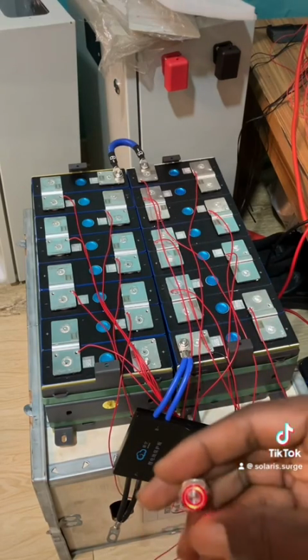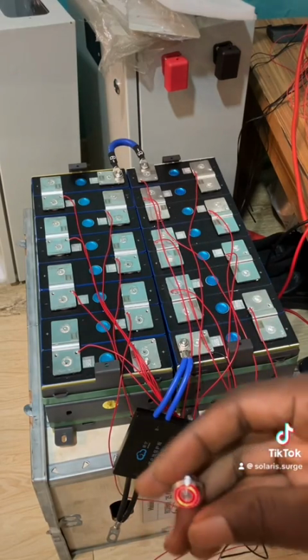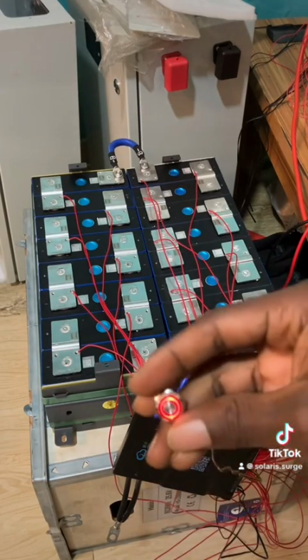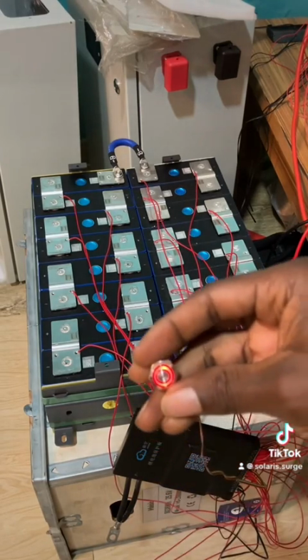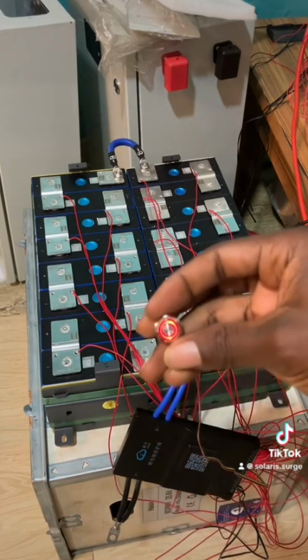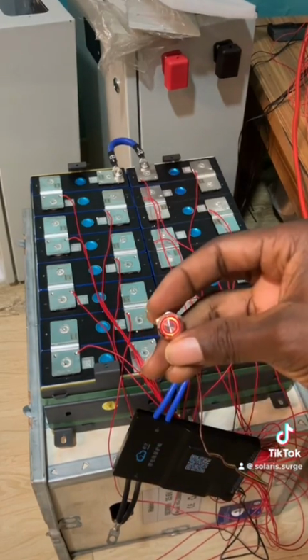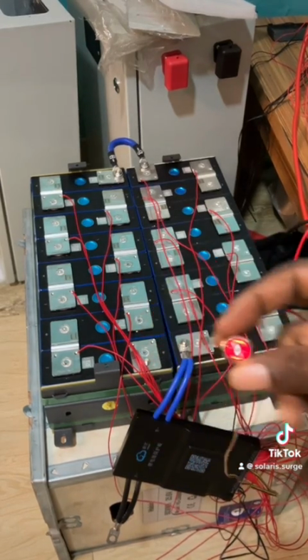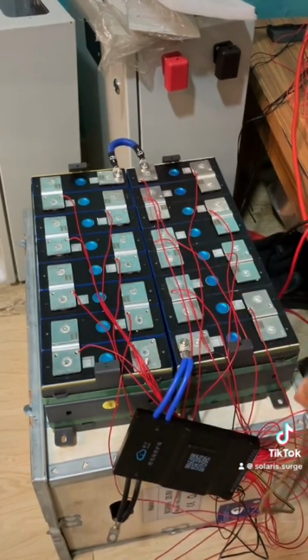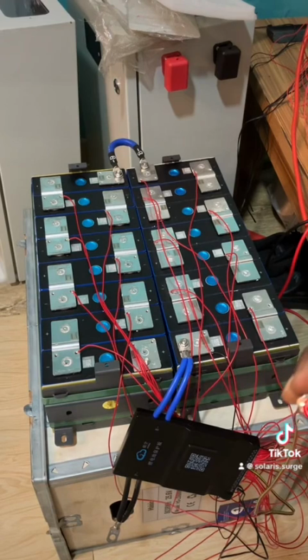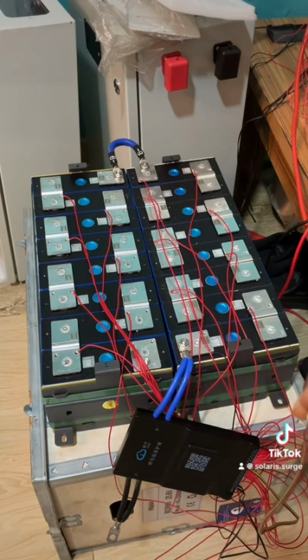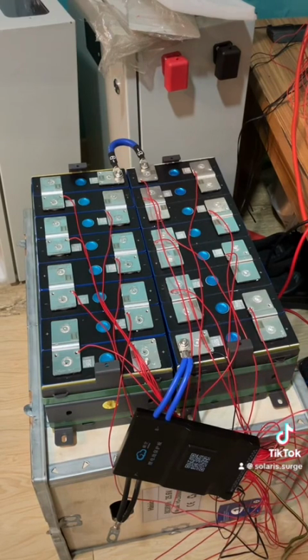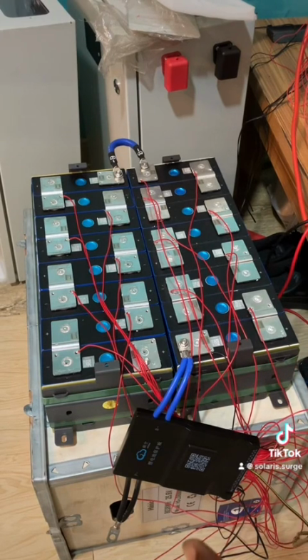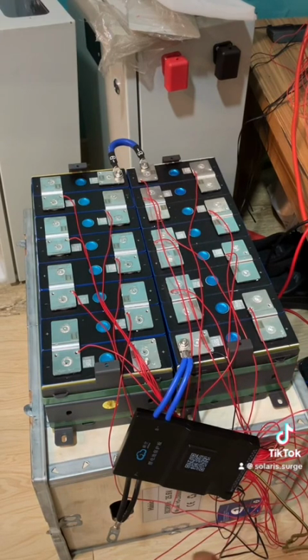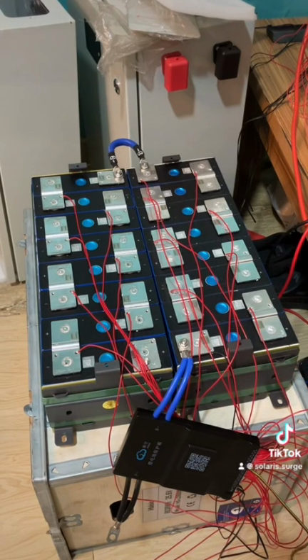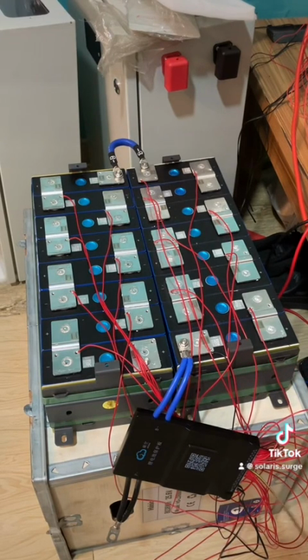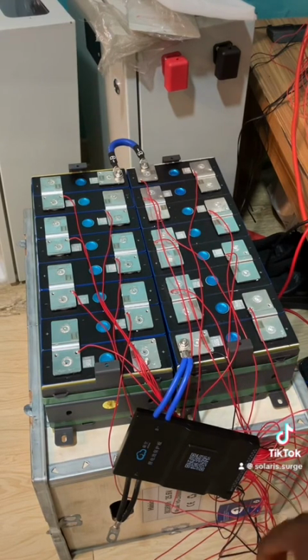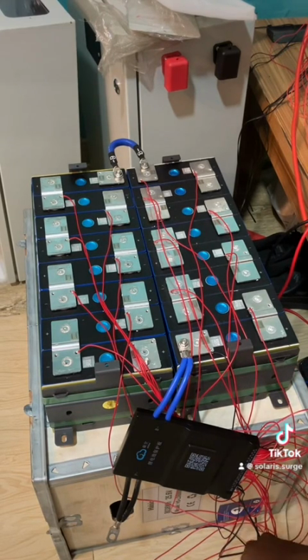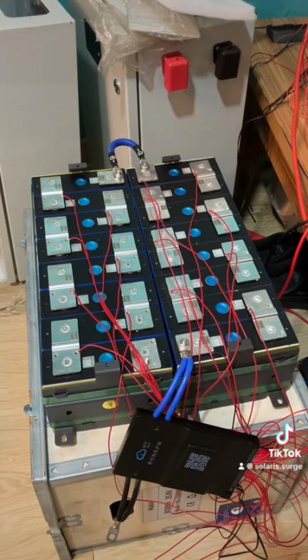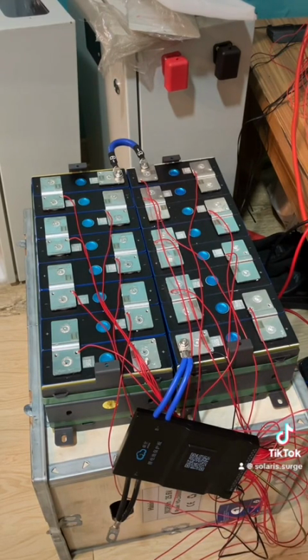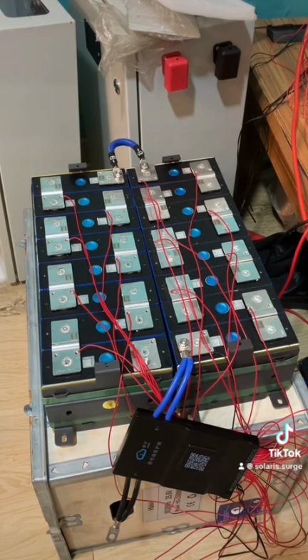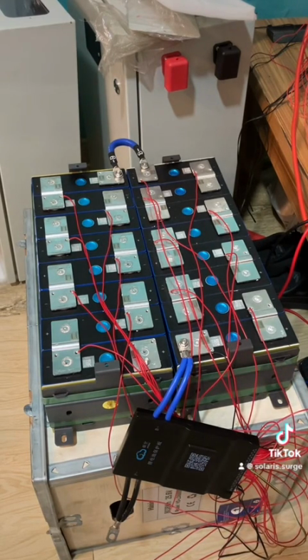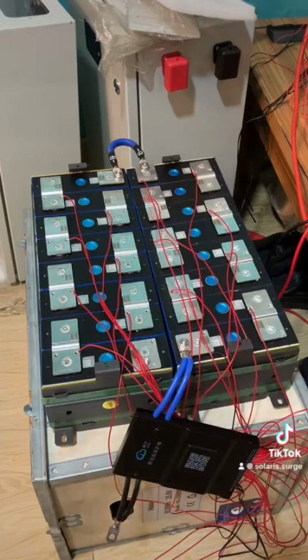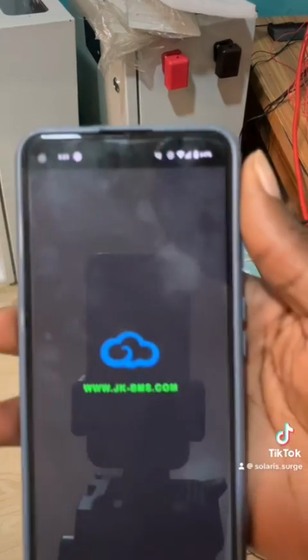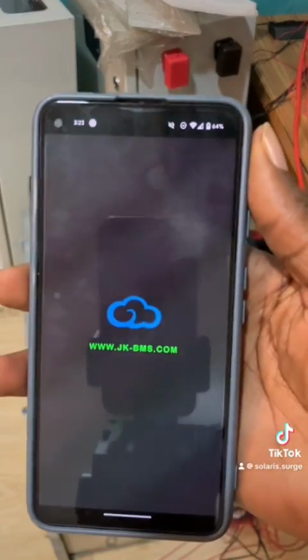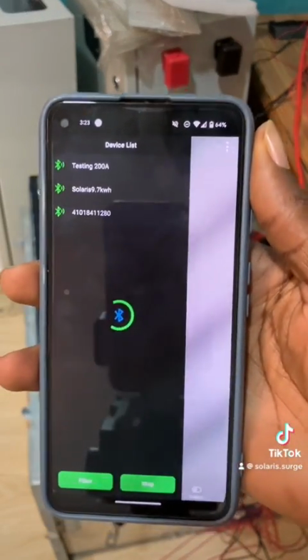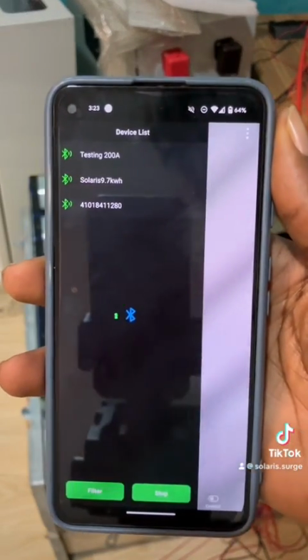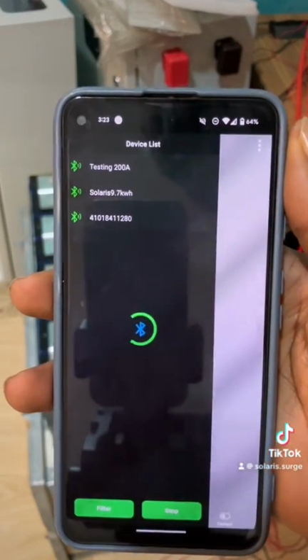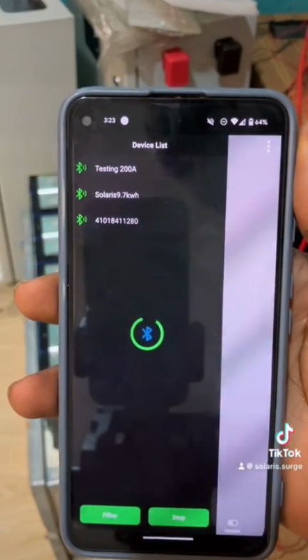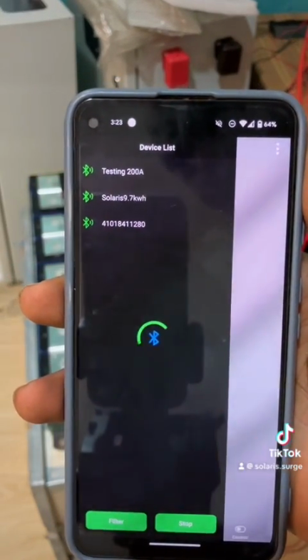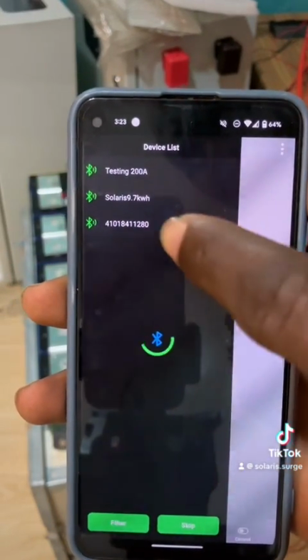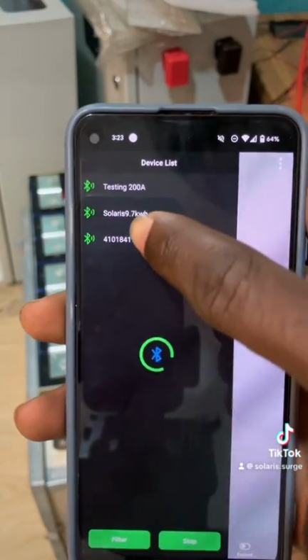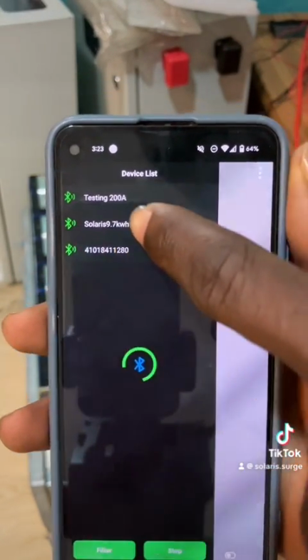Once I click this, I have all this connected and I should be able to turn this on. You can see it's on now and you can hear that beep — that means the BMS is connected. This is the JK app as you can see — this is the new one.